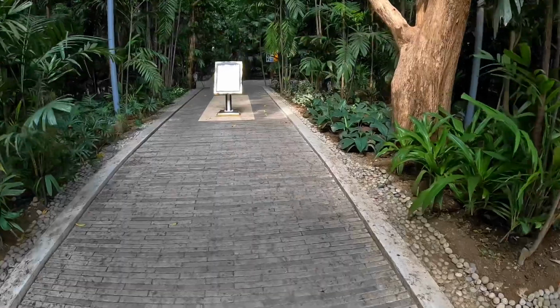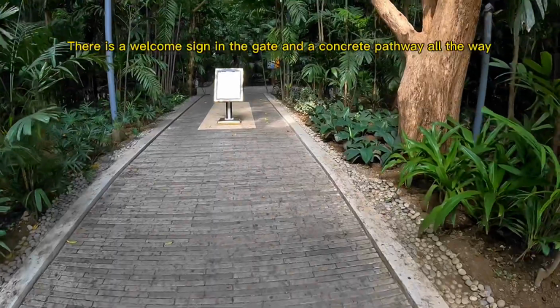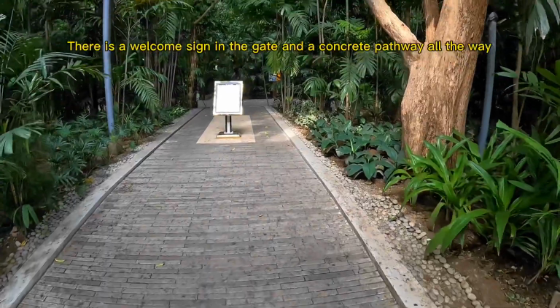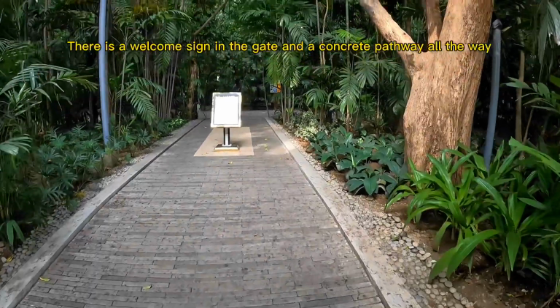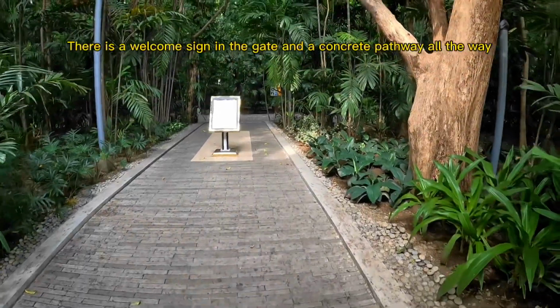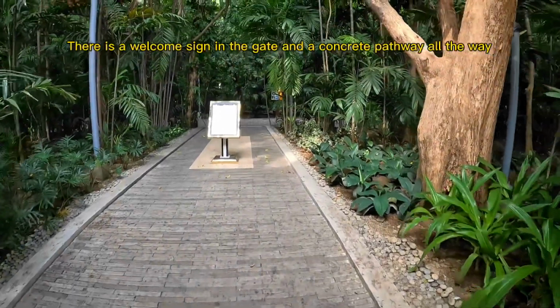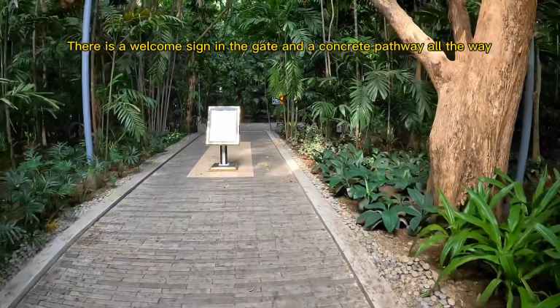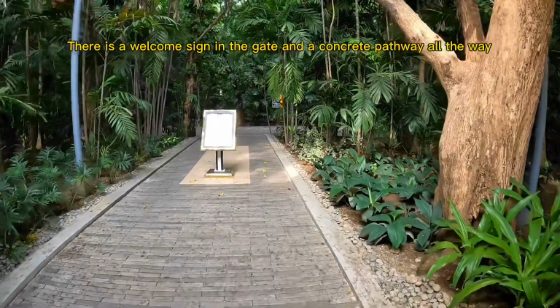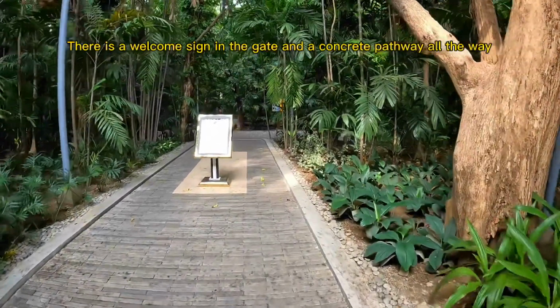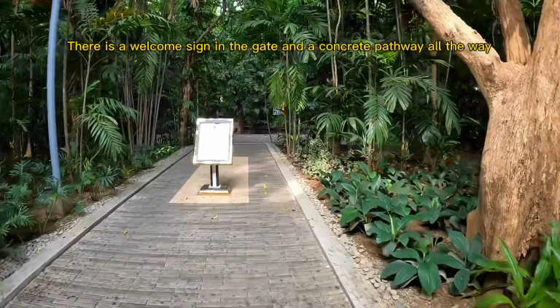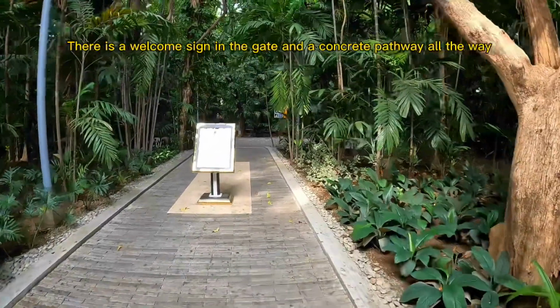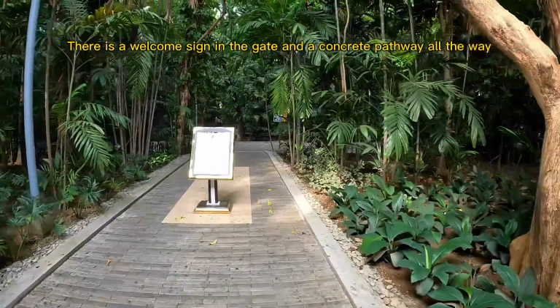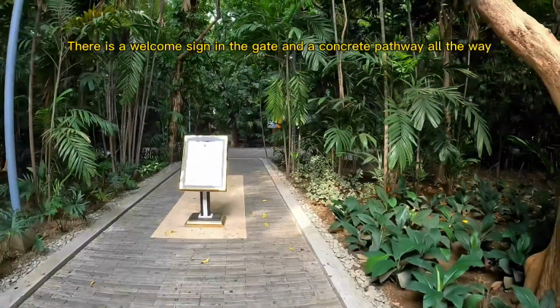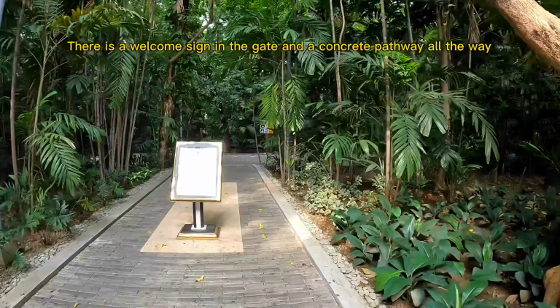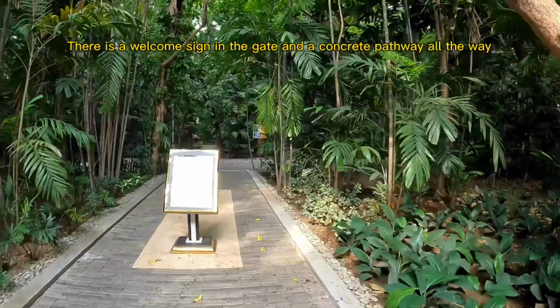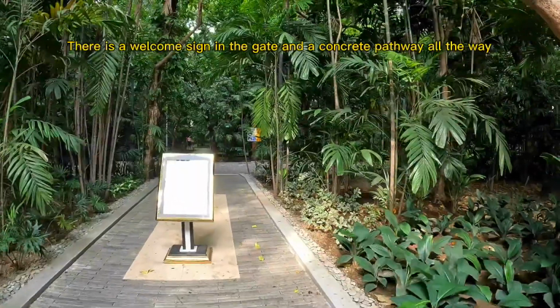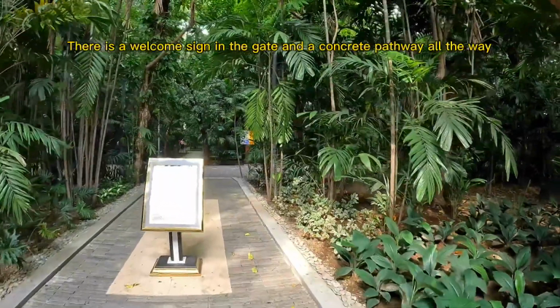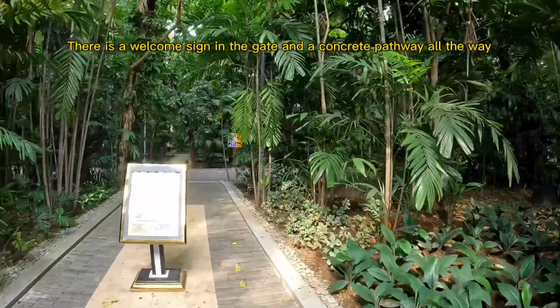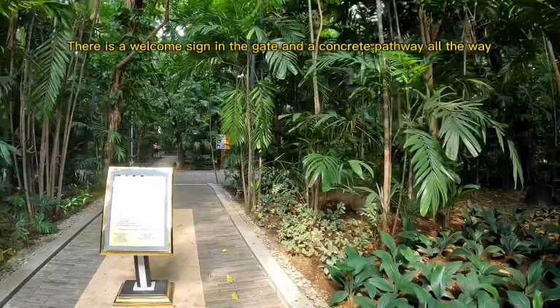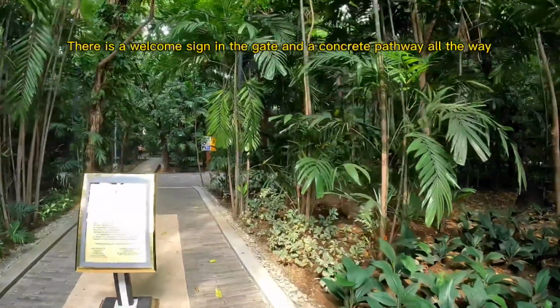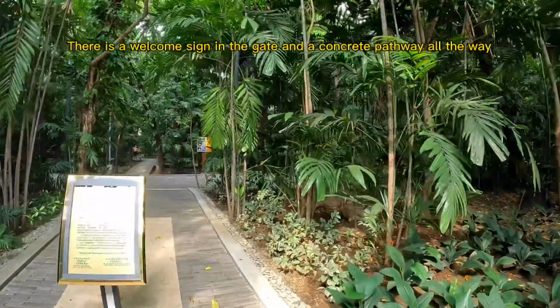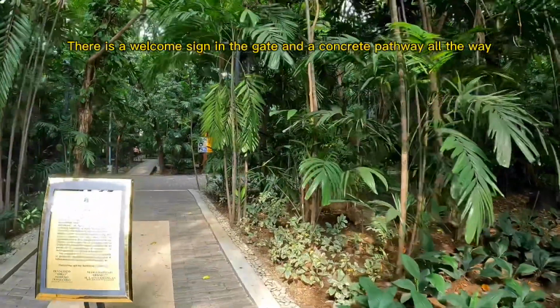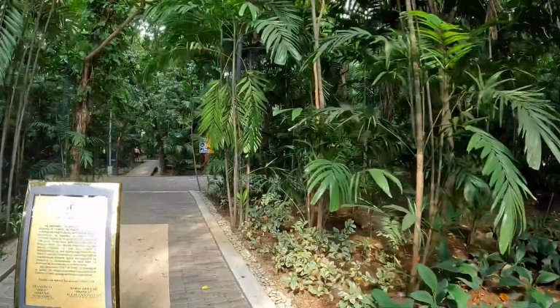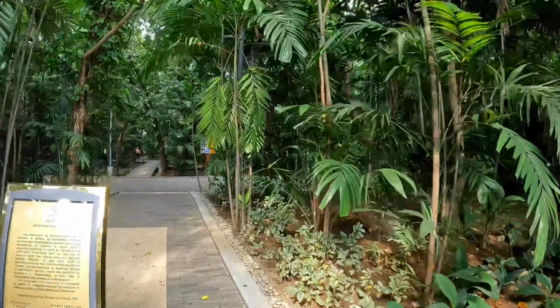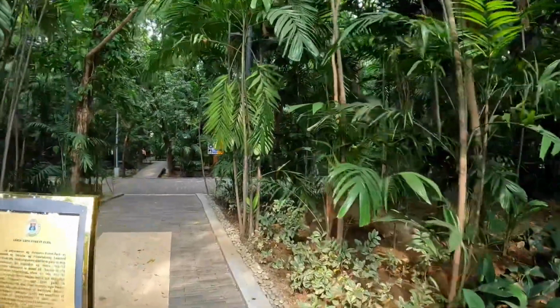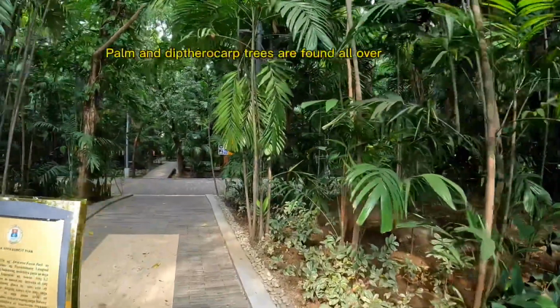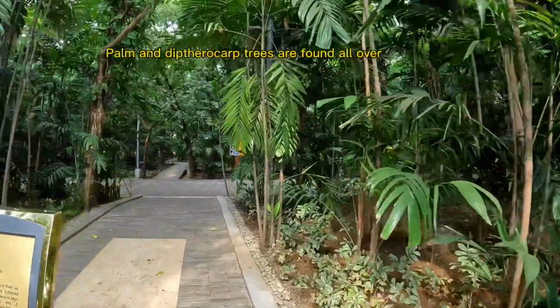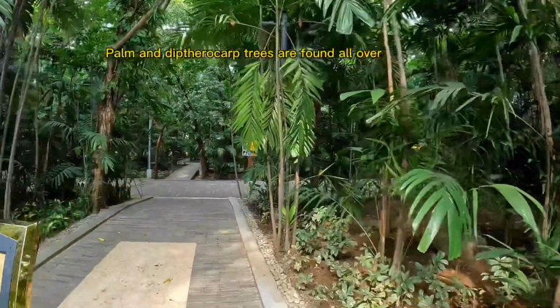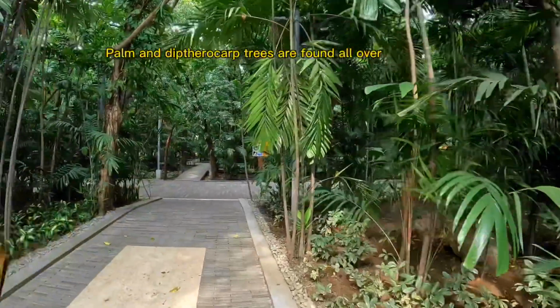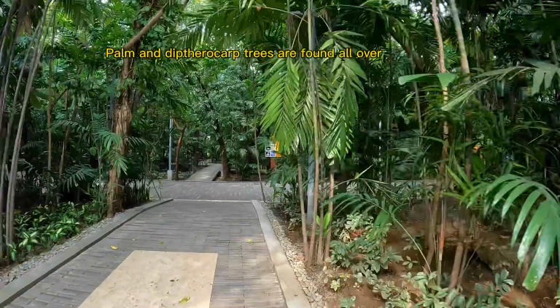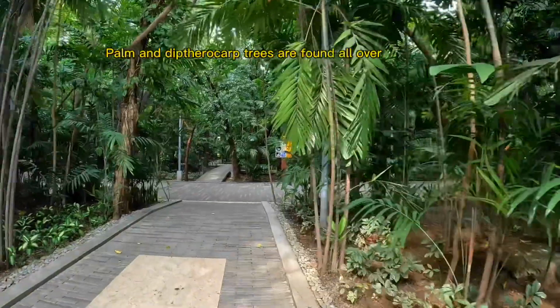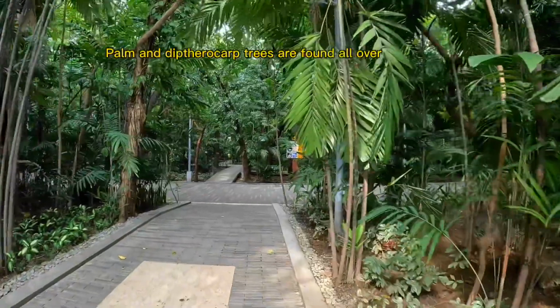There is a welcome sign at the gate and a concrete pathway all the way through. Palm and diphtherocarp trees are found all over the park.